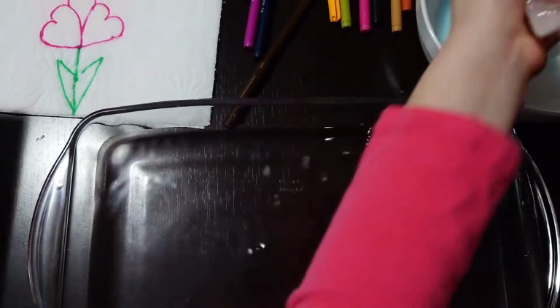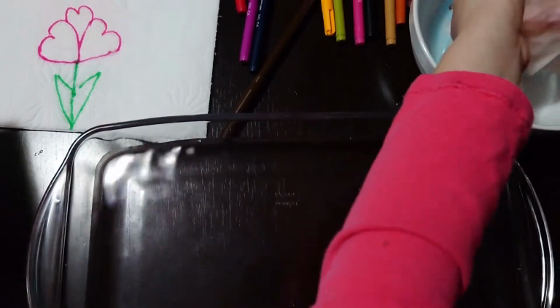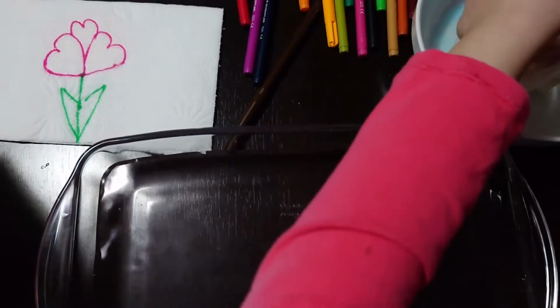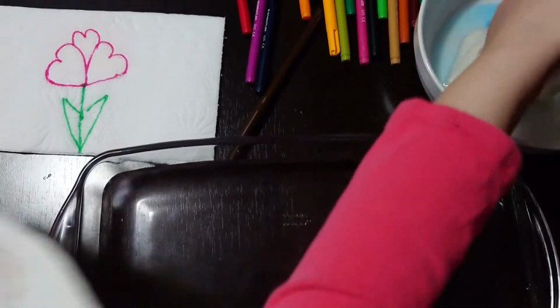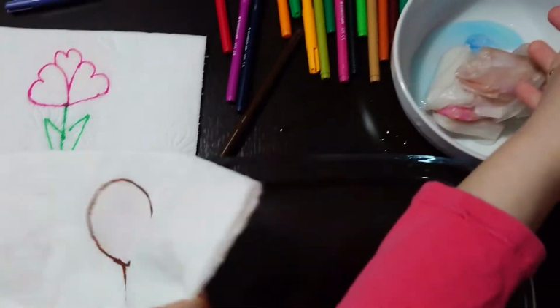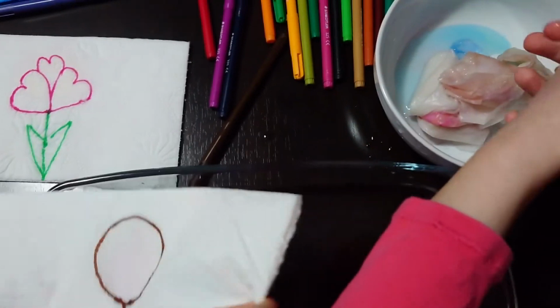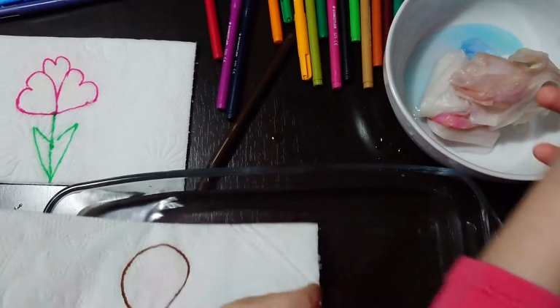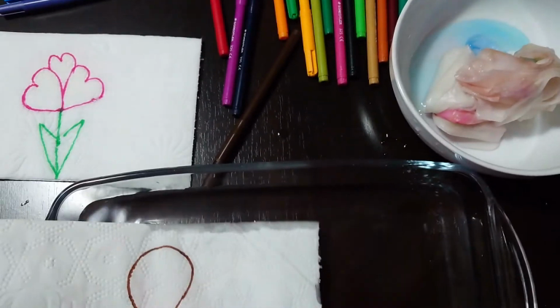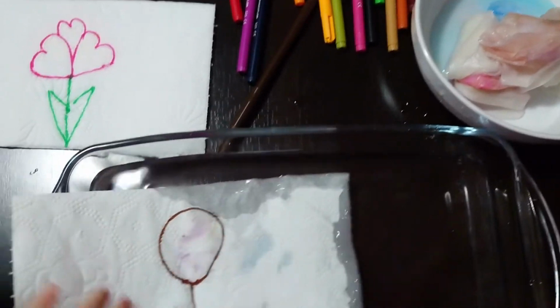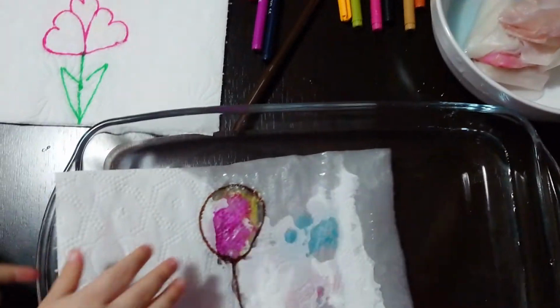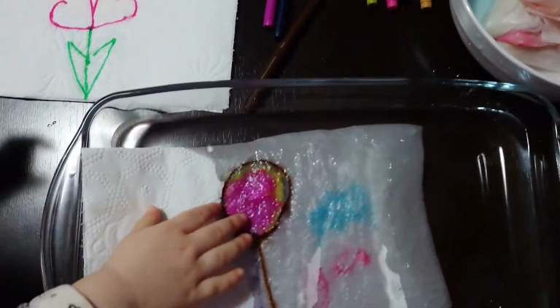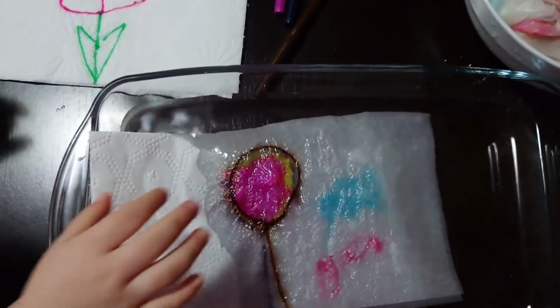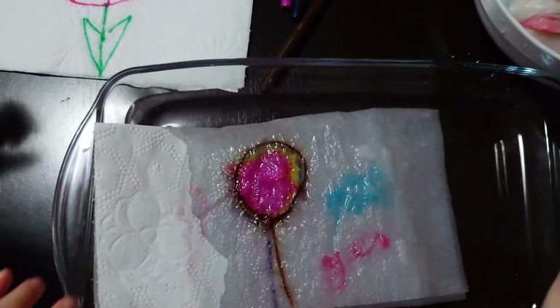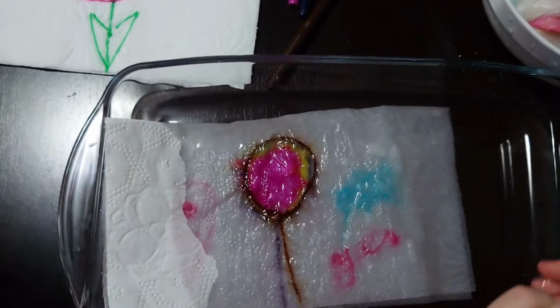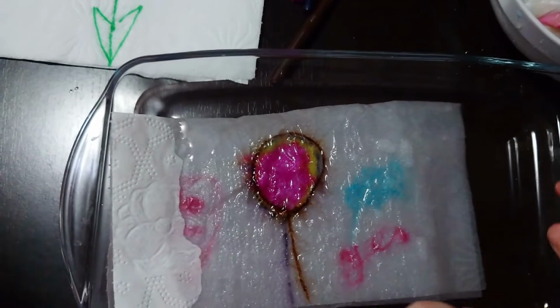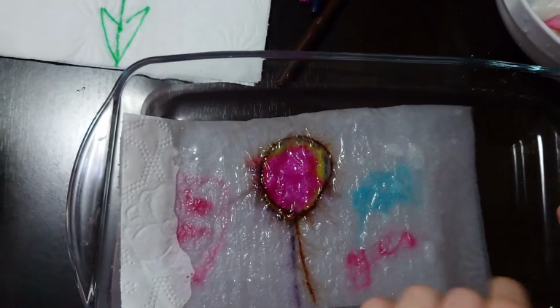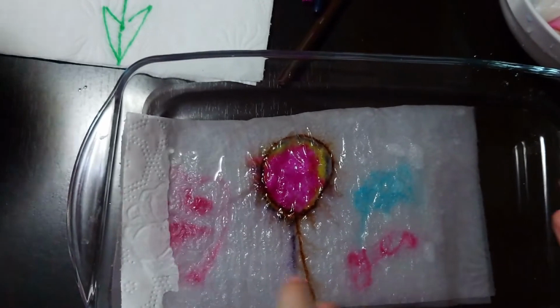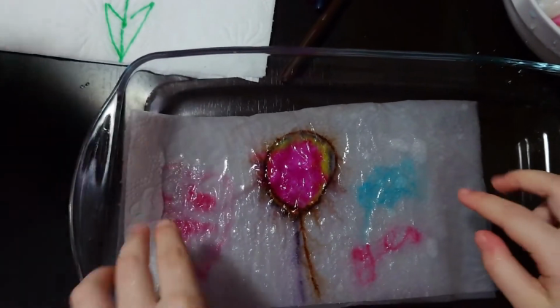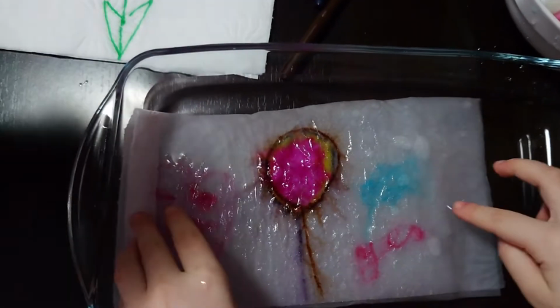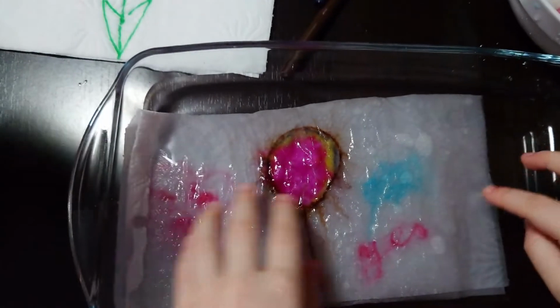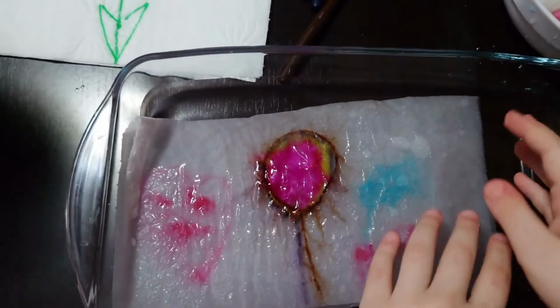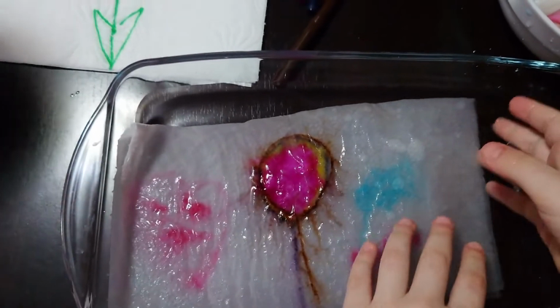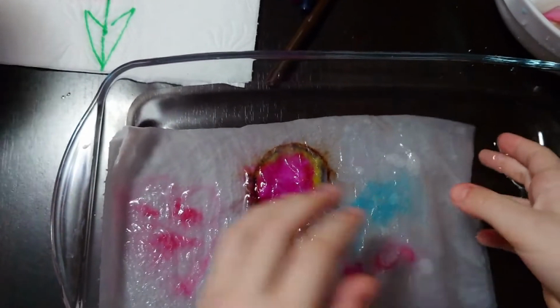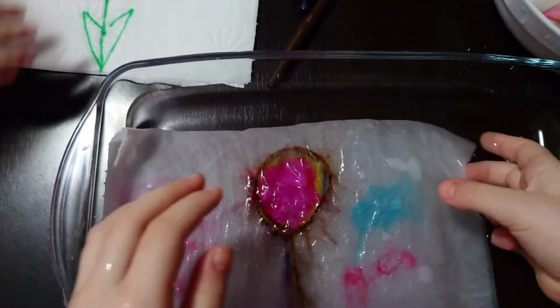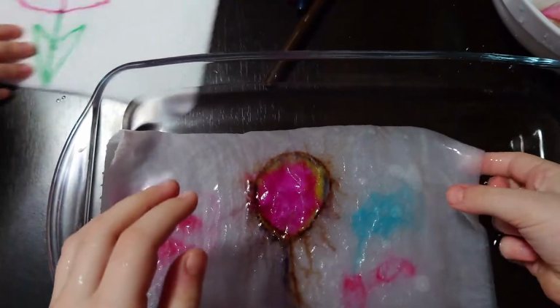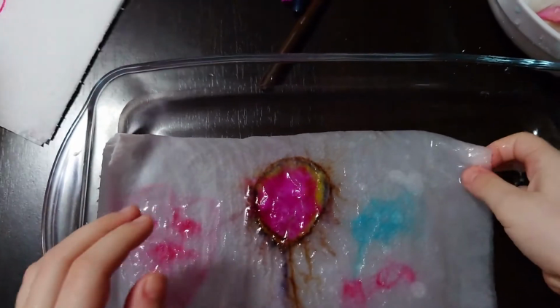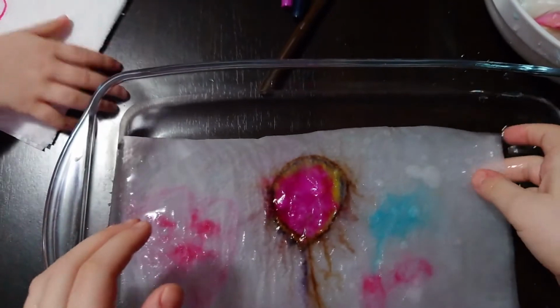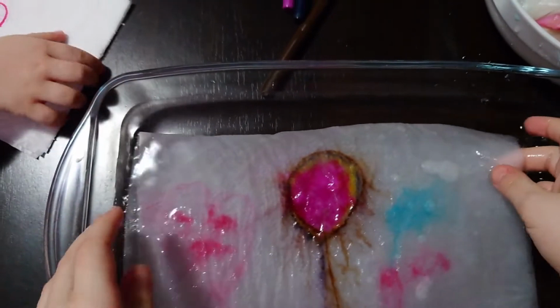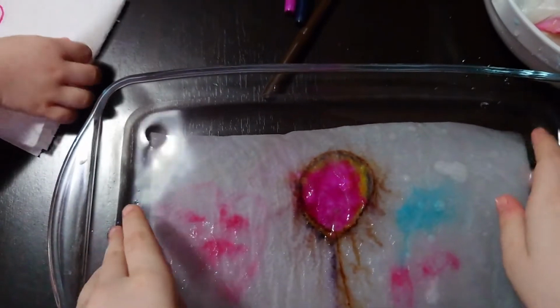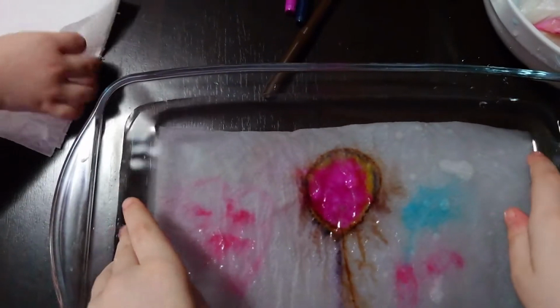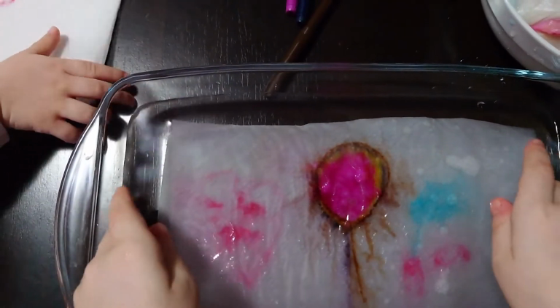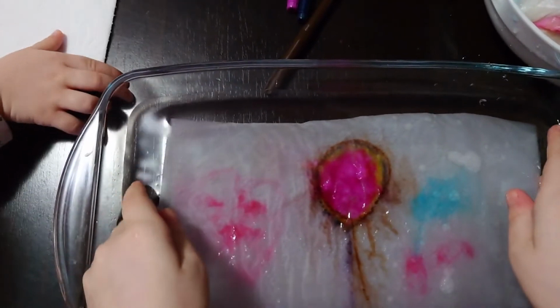And now Nati will put the balloon. Wow. Do you like my balloon? Balloon, heart, cloud.